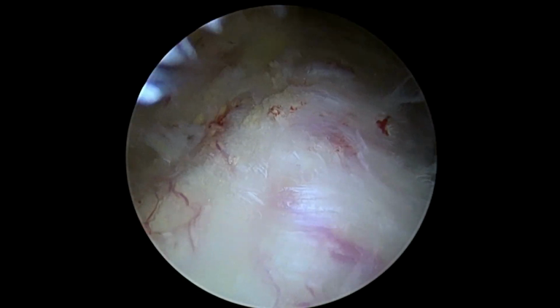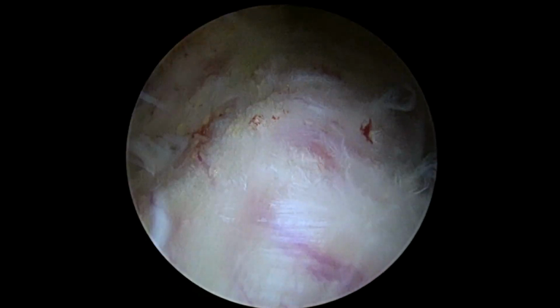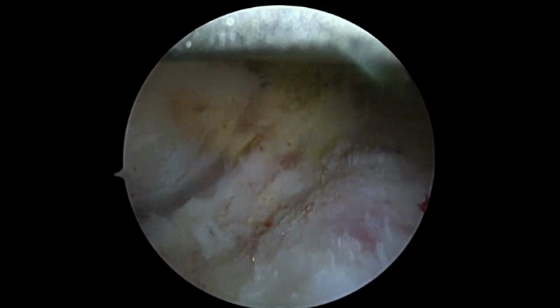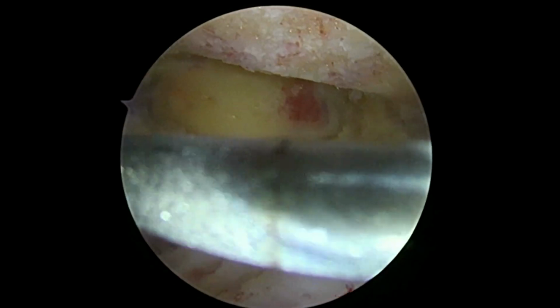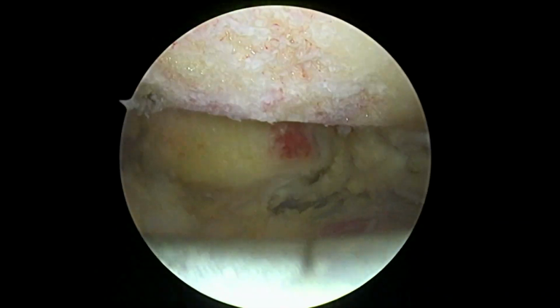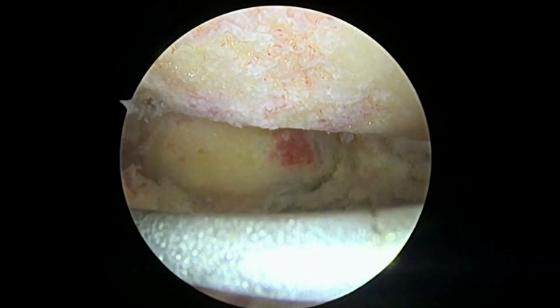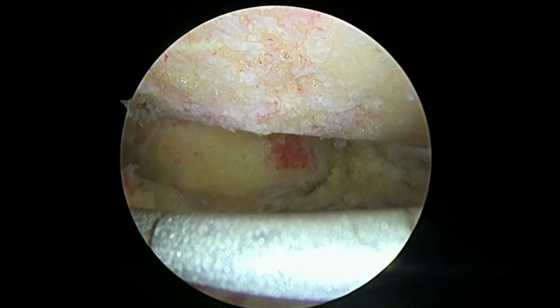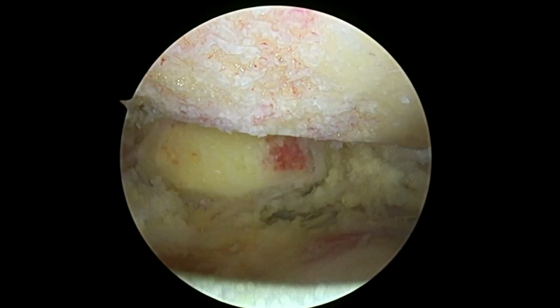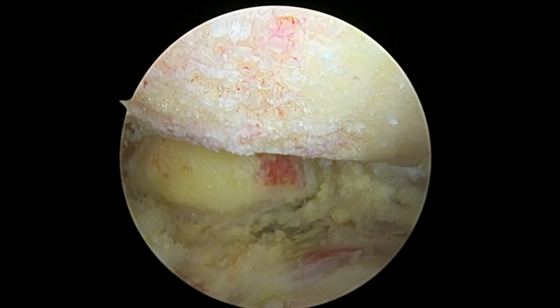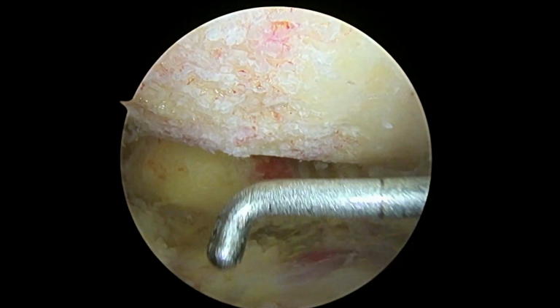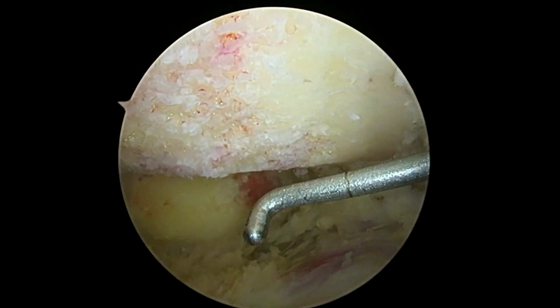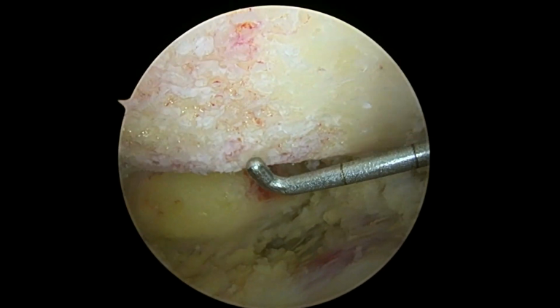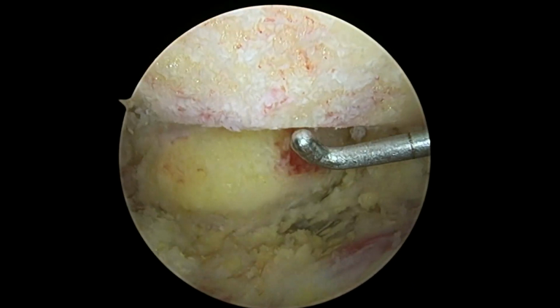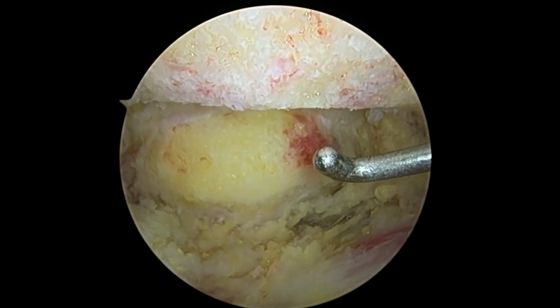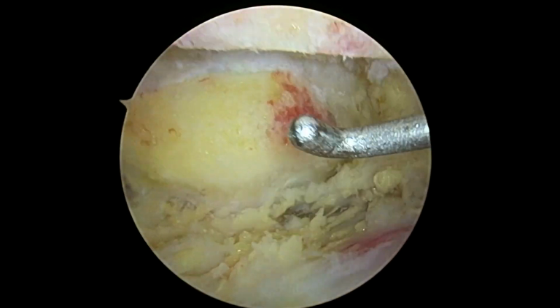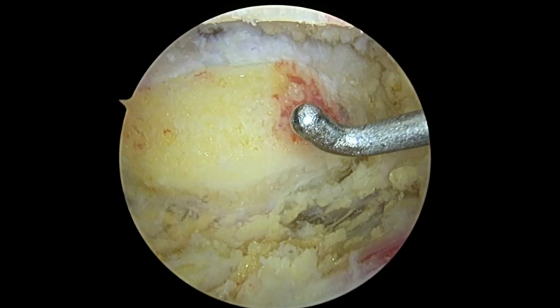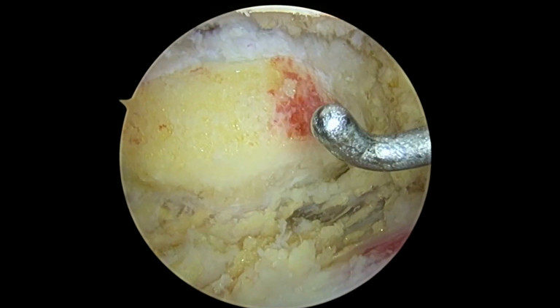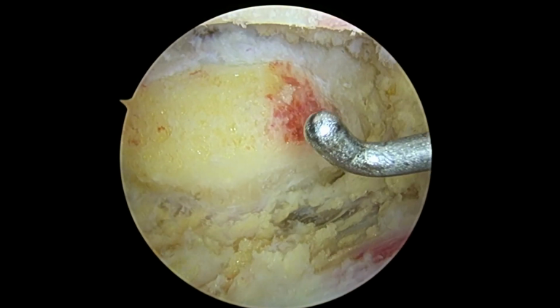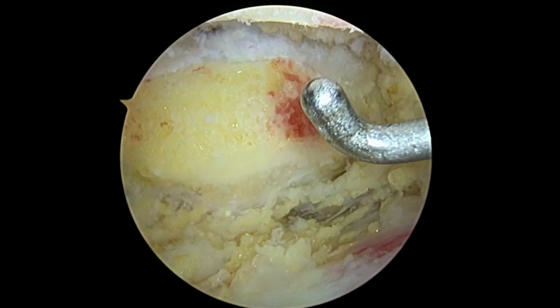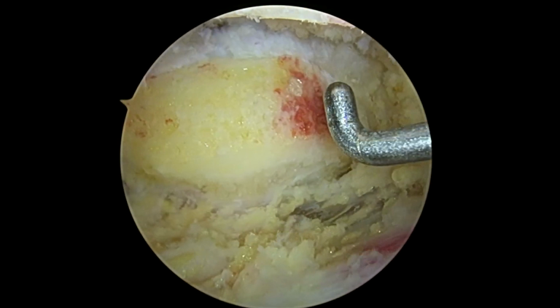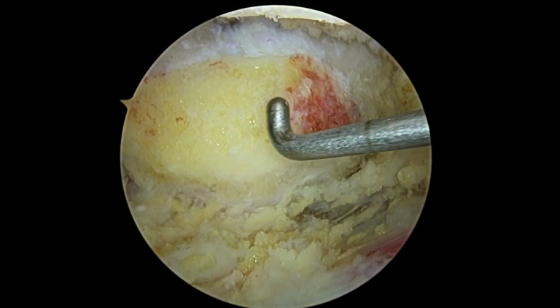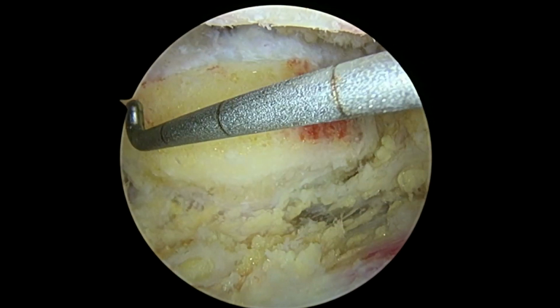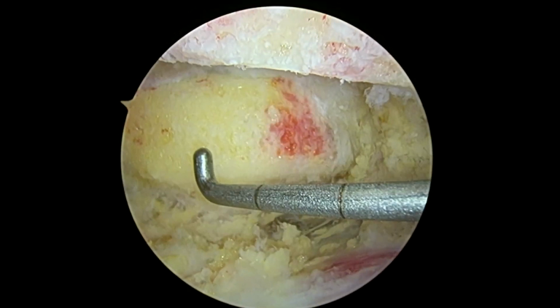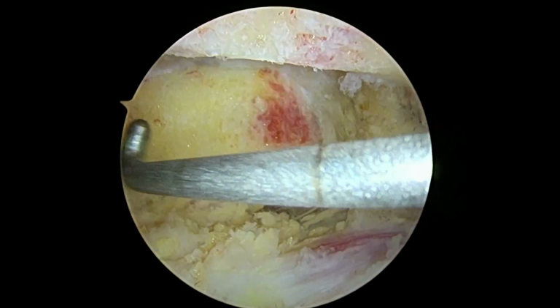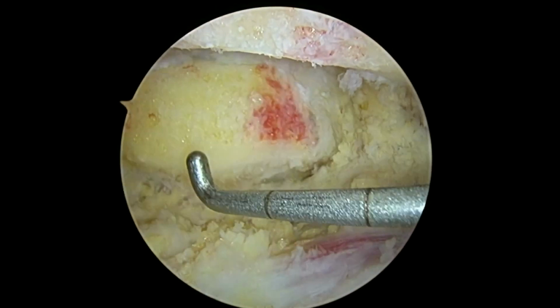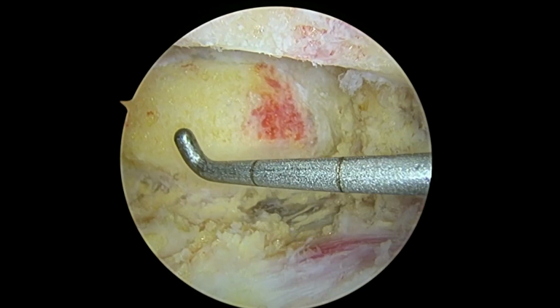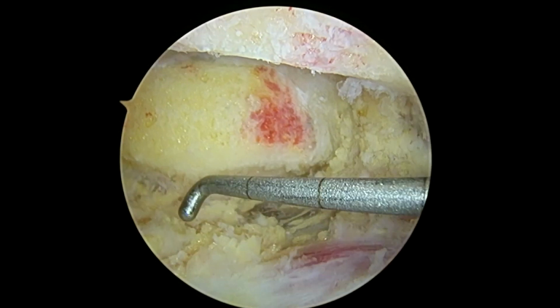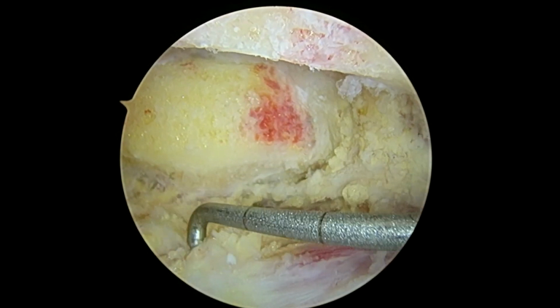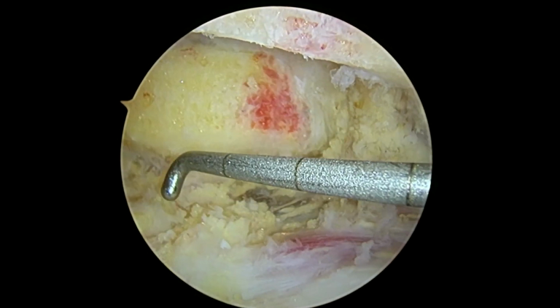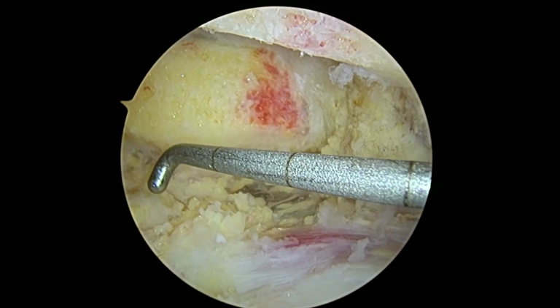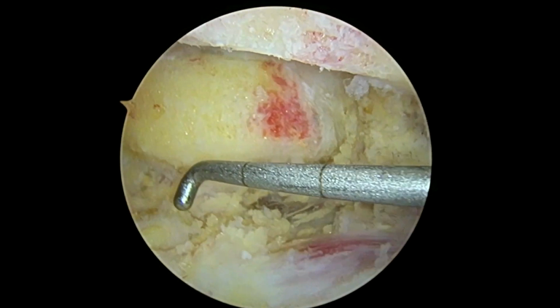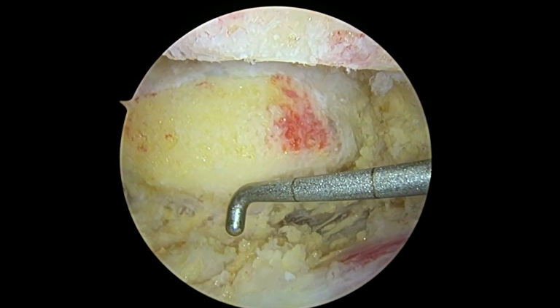So we did a nice subacromial decompression for you. We cleaned up the joint inside, took away some gray hairs and wrinkles. Here's your distal clavicular resection — everything went great. Make sure you use lots of ice. Call me if you need me, and thank you for your trust.